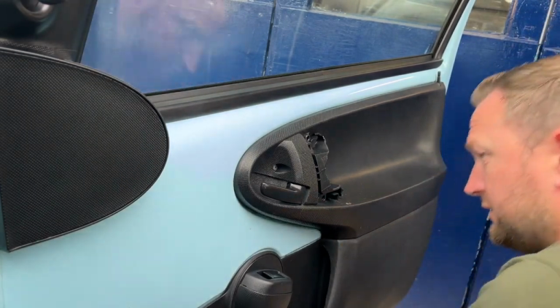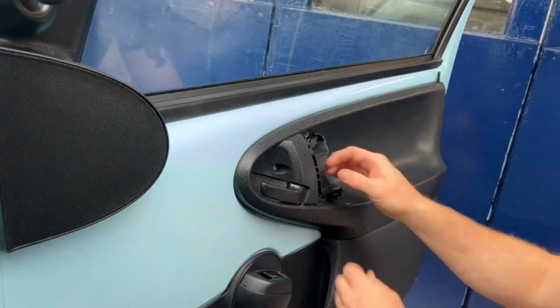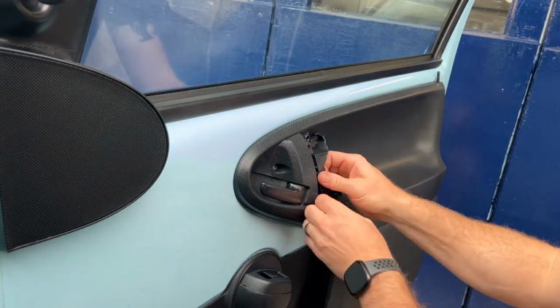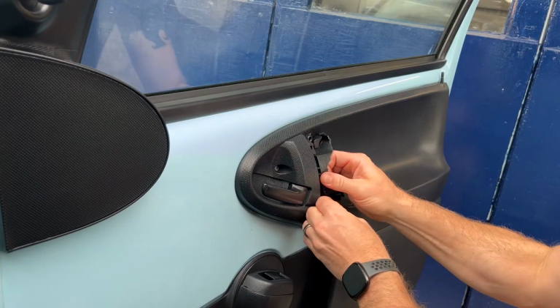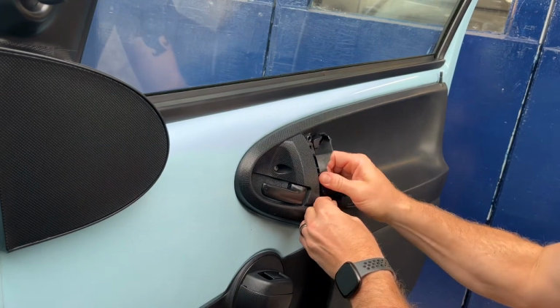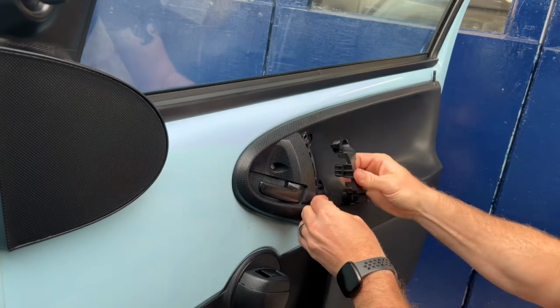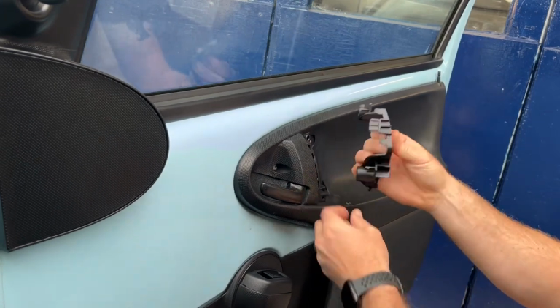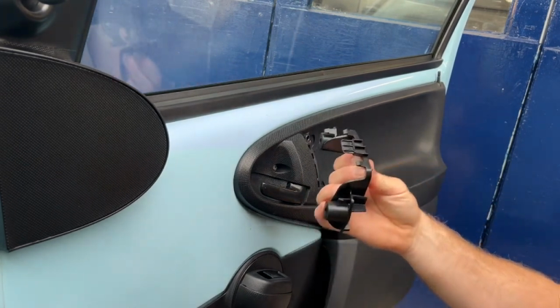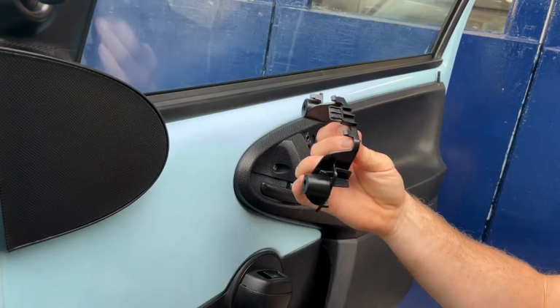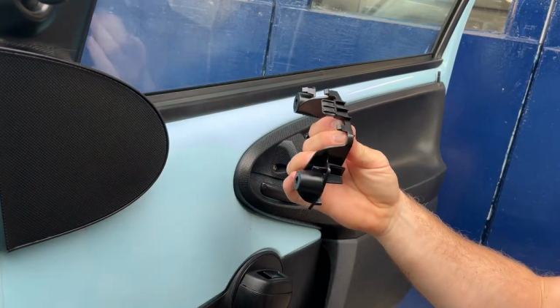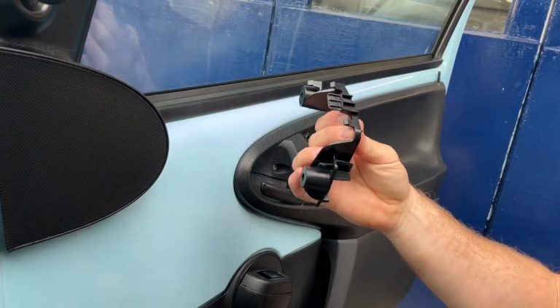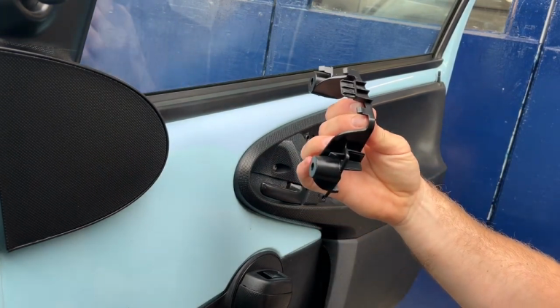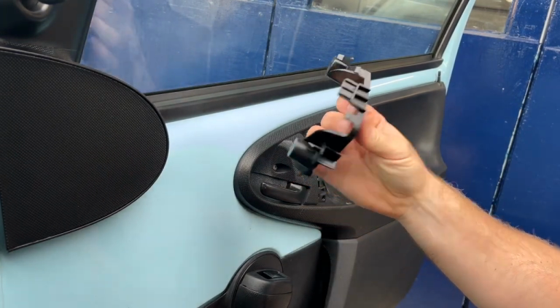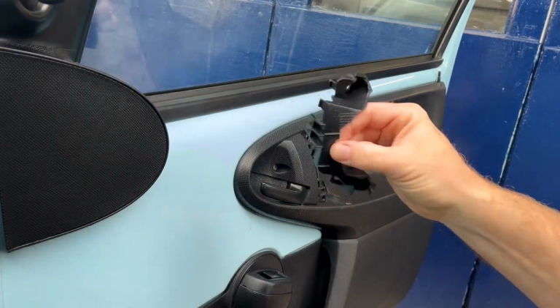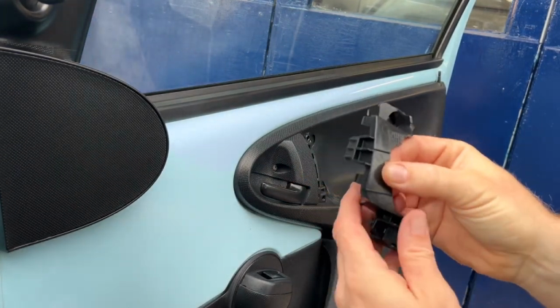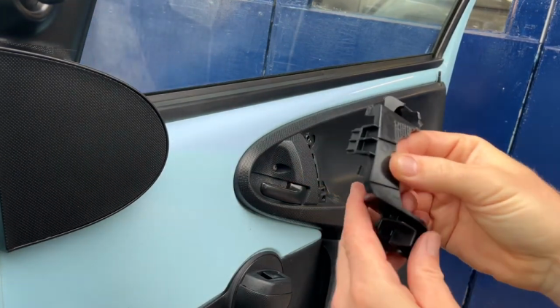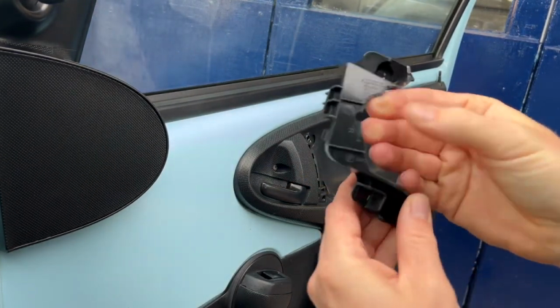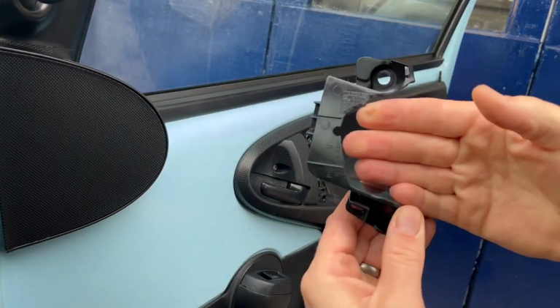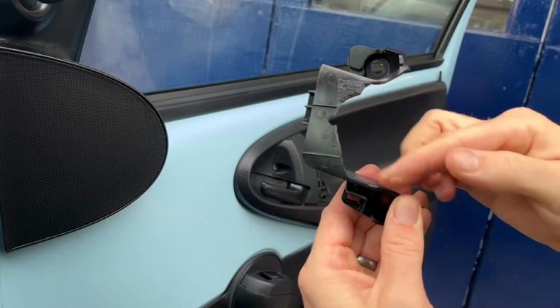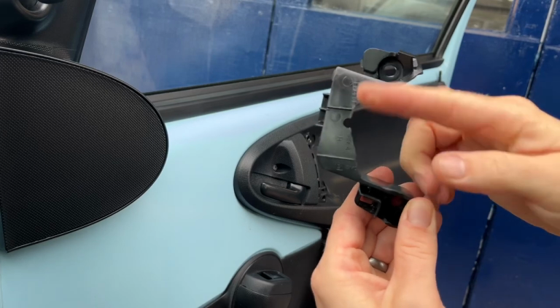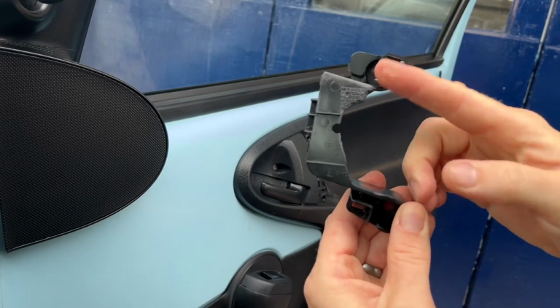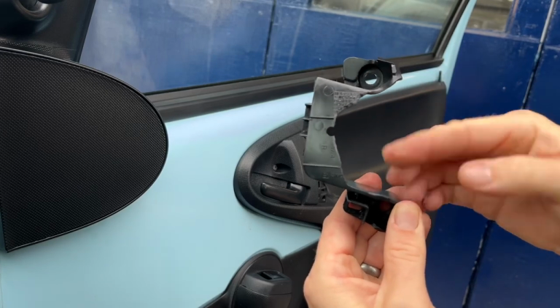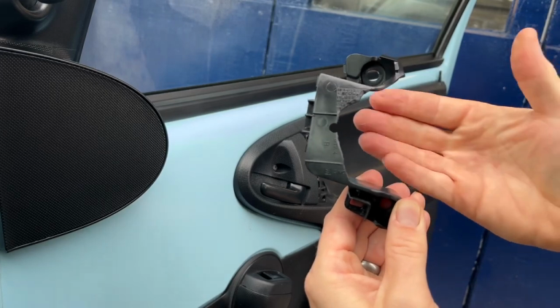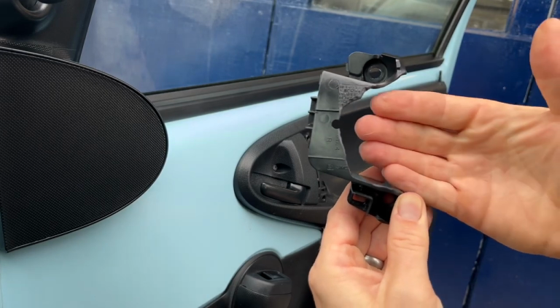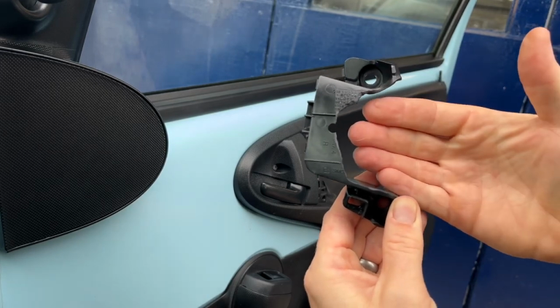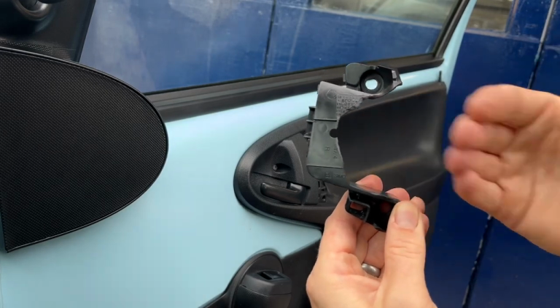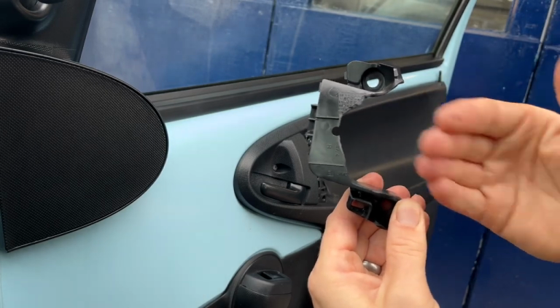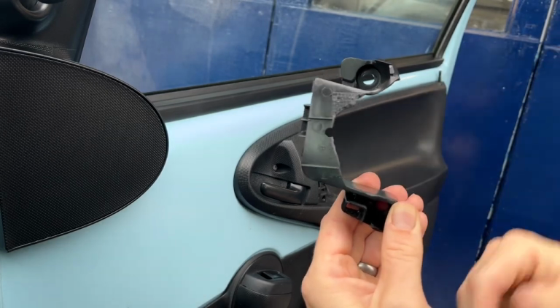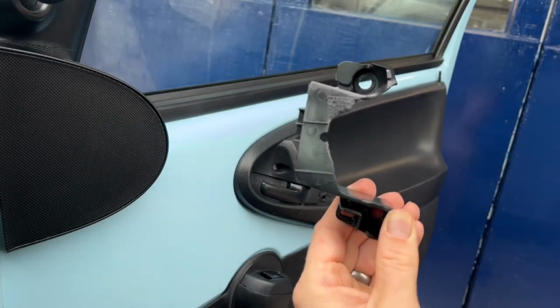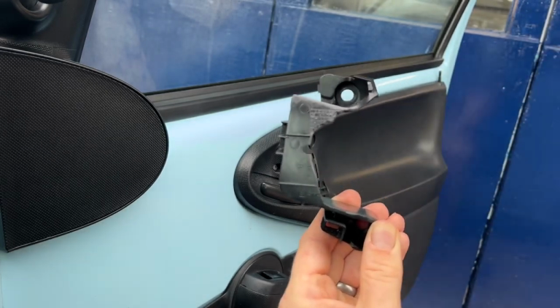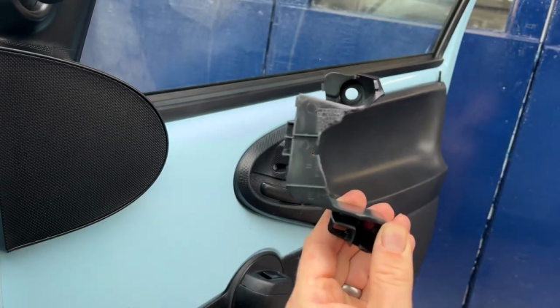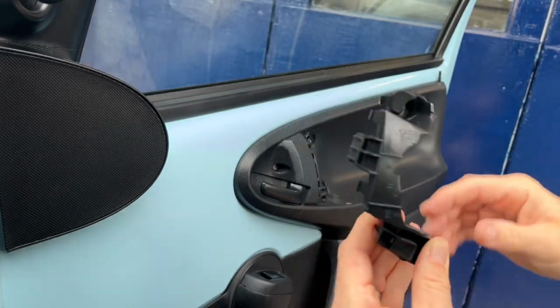Firstly we'll just unscrew the screws — top and bottom — and then this piece just unclips. Really simple. Obviously it's a common thing; it's just not strong enough there where you put your hand in, and over time they do just break away.